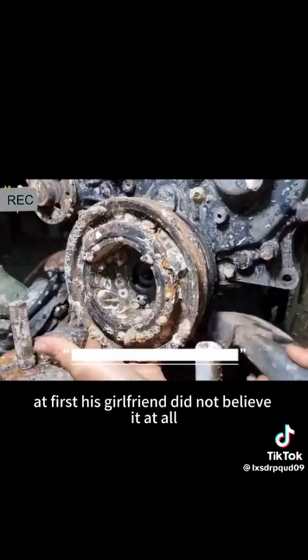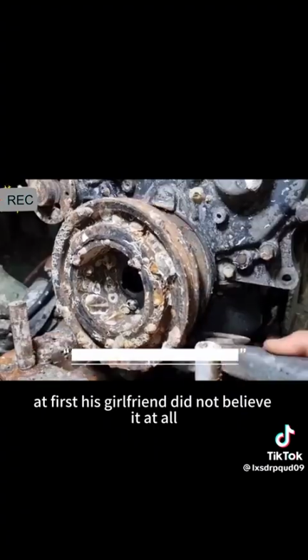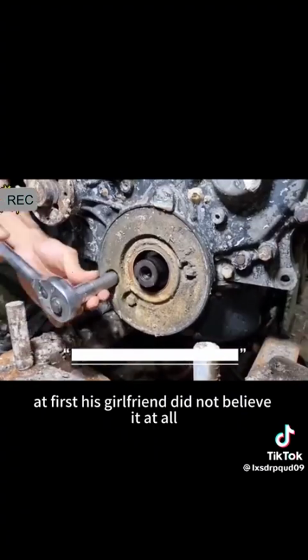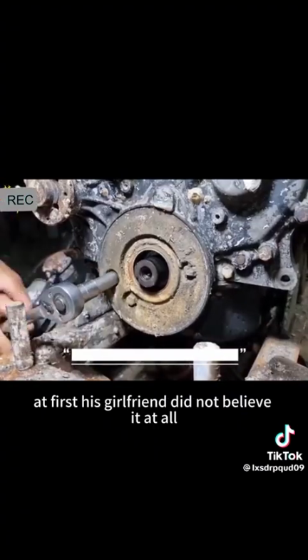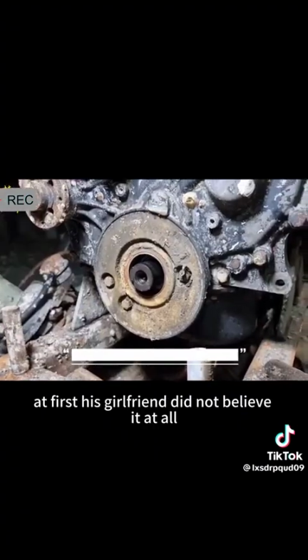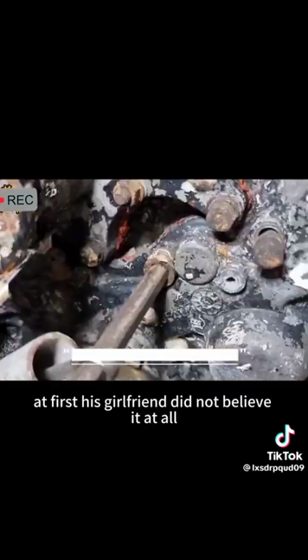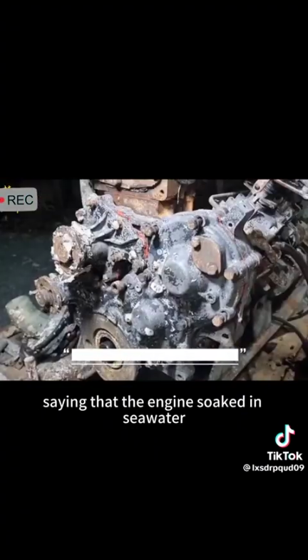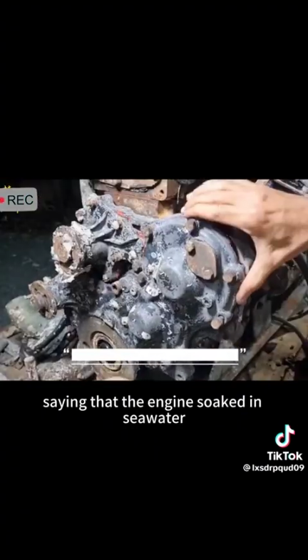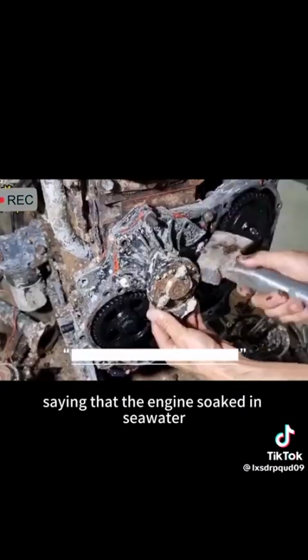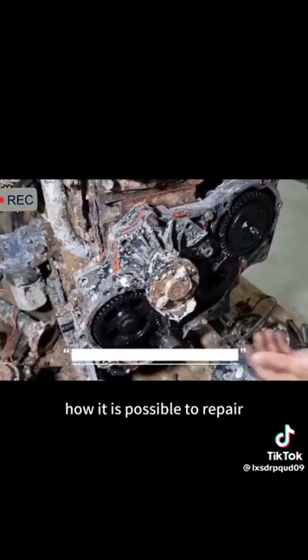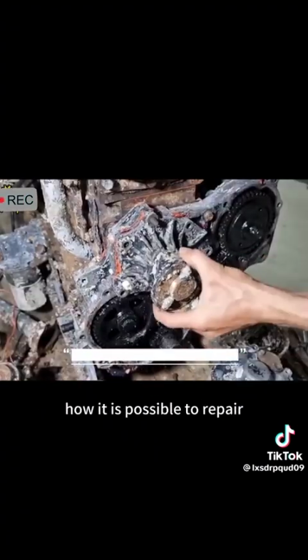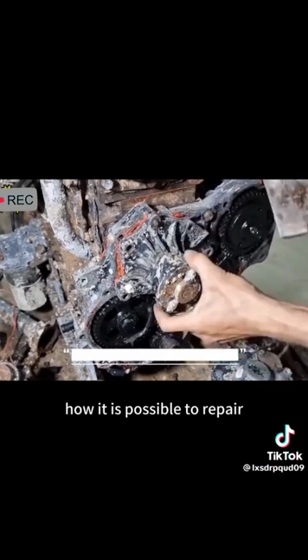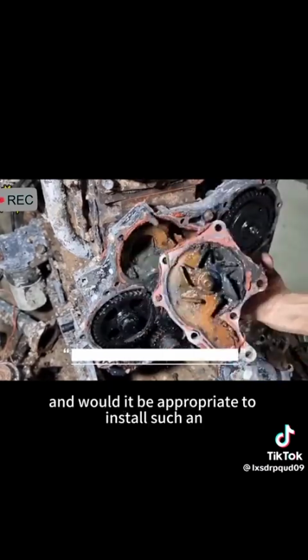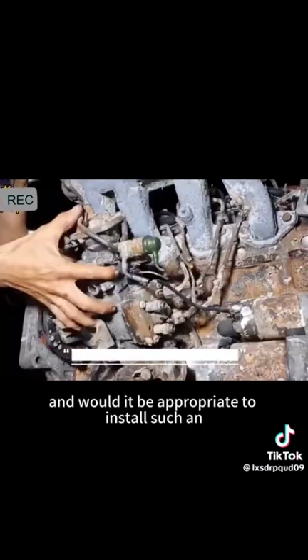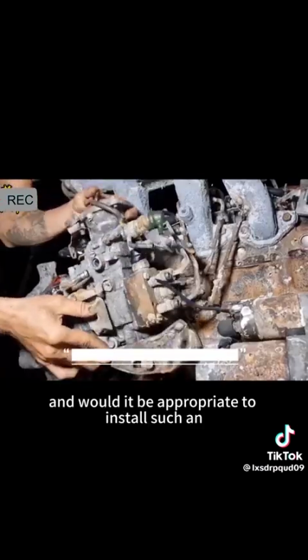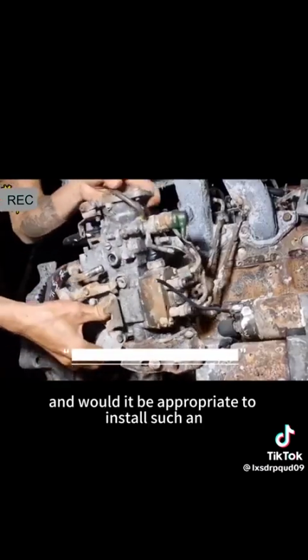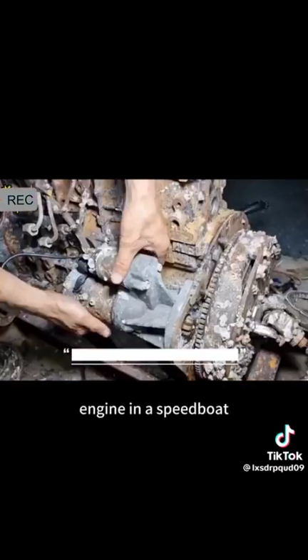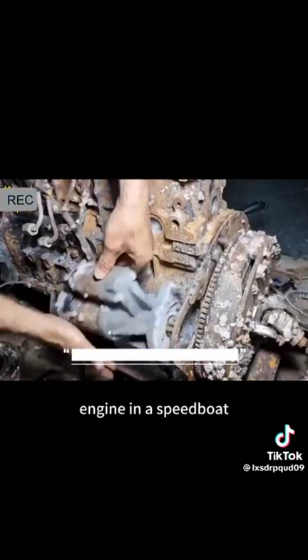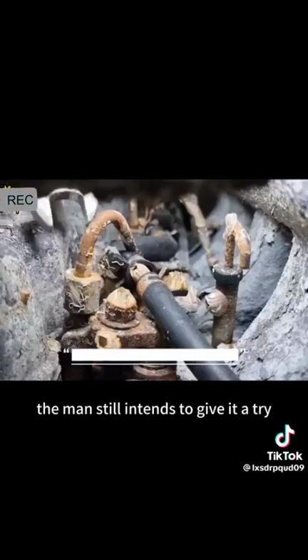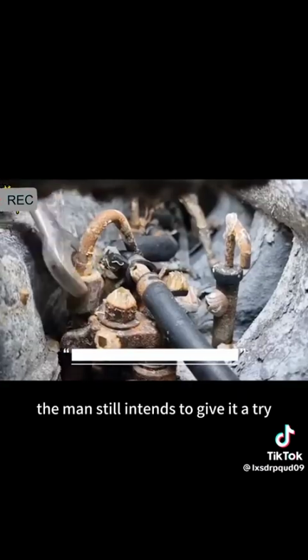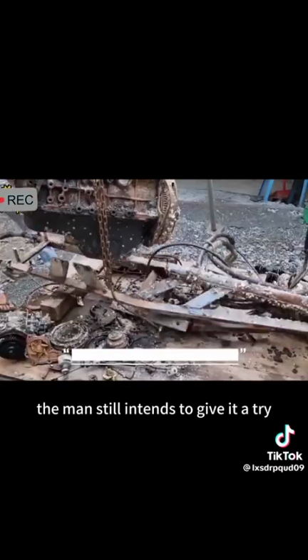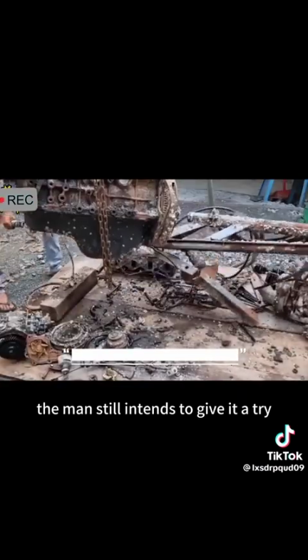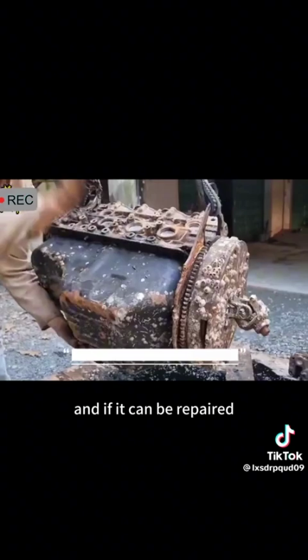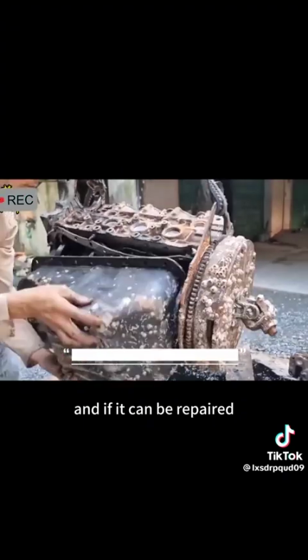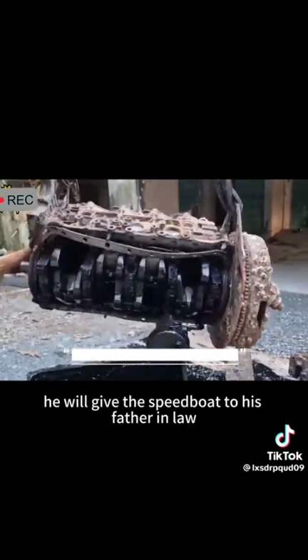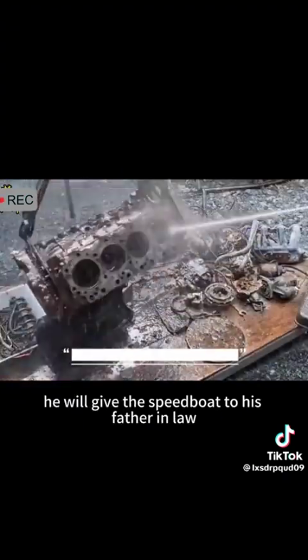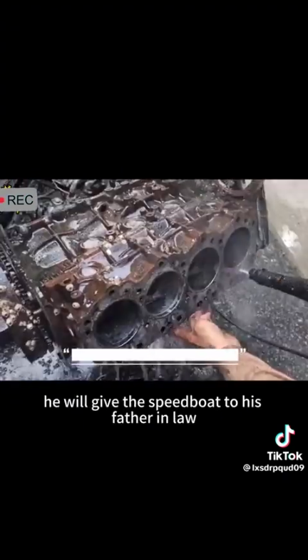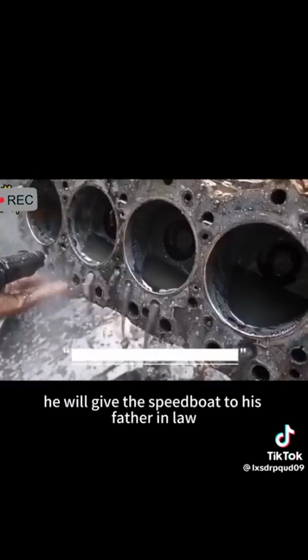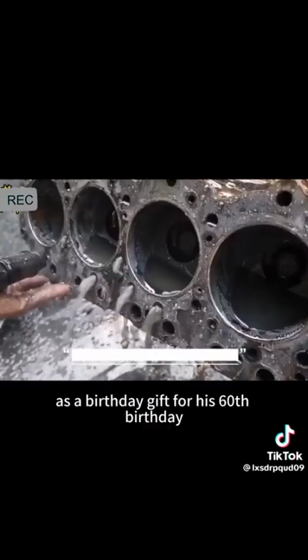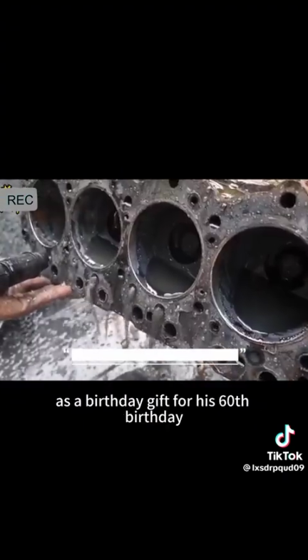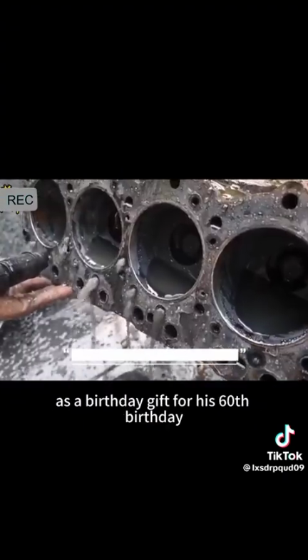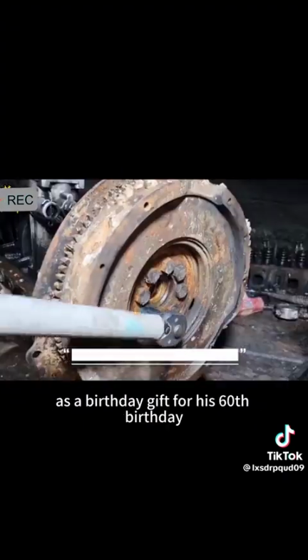At first, his girlfriend did not believe it at all, saying that an engine soaked in seawater couldn't possibly be repaired, and questioned whether it would be appropriate to install such an engine in a speedboat. The man still intended to give it a try, and if it could be repaired, he would give the speedboat to his father-in-law as a birthday gift for his 60th birthday.